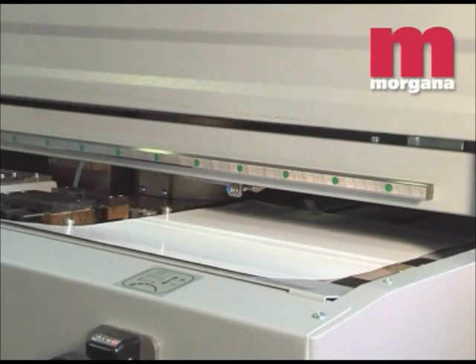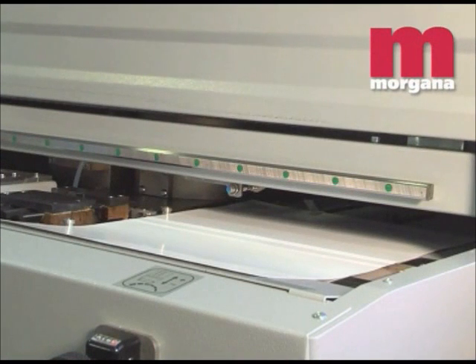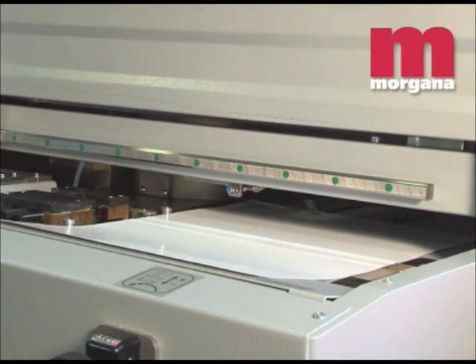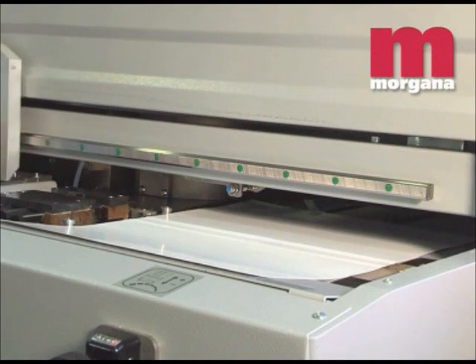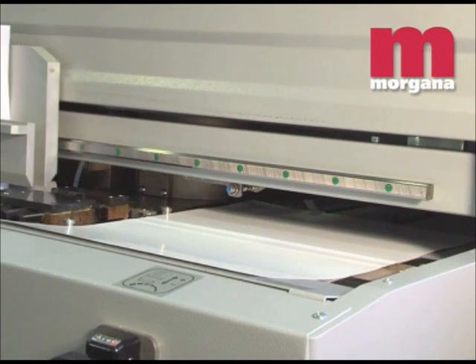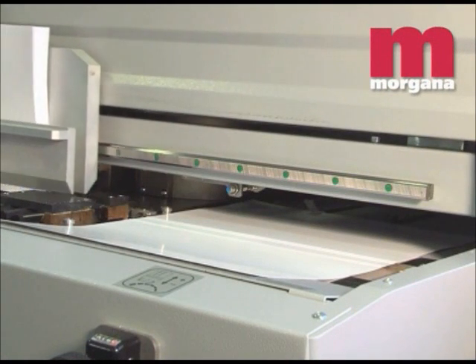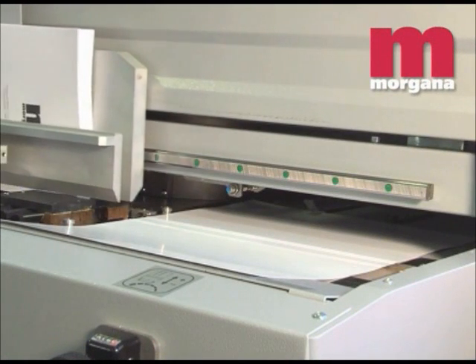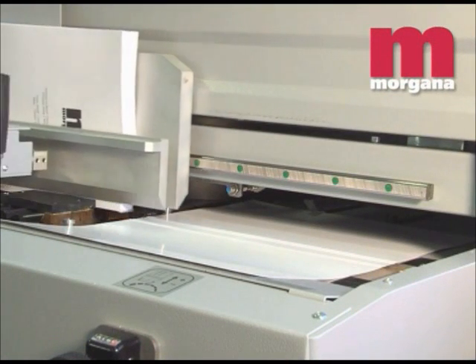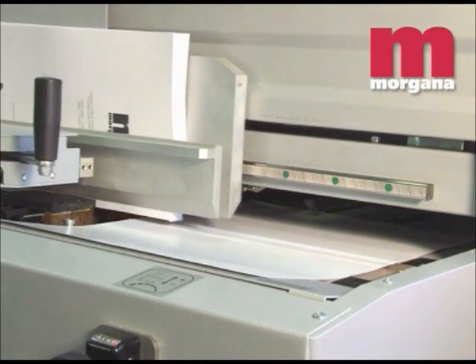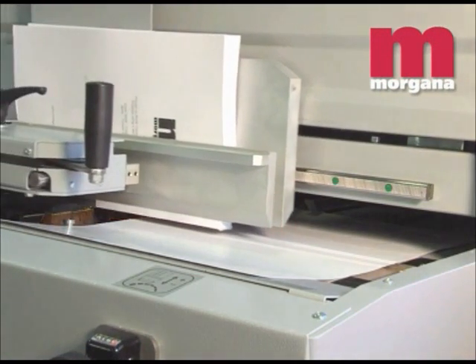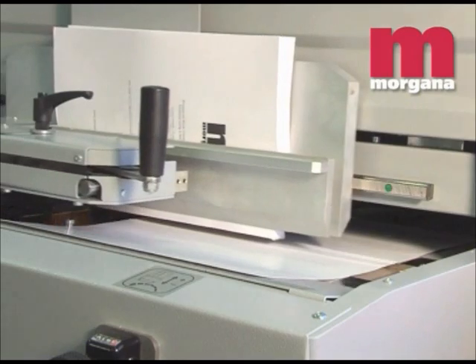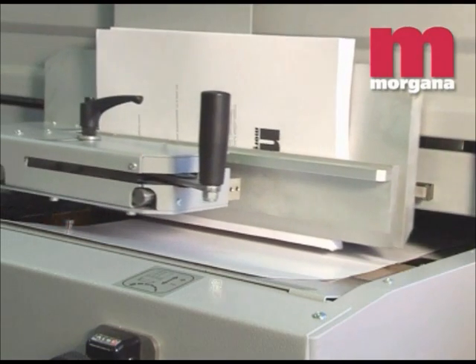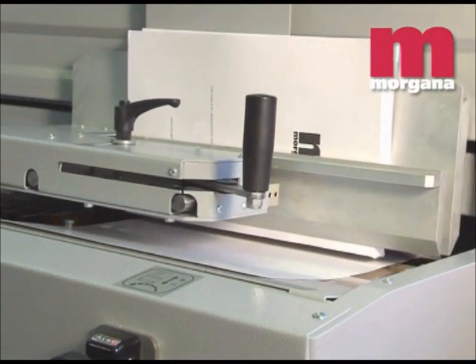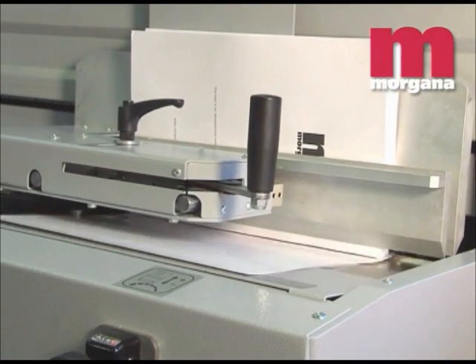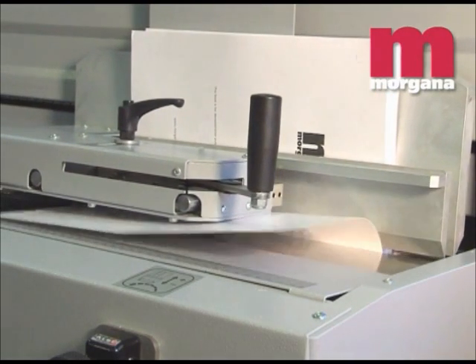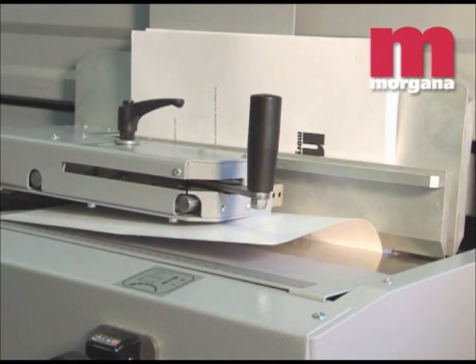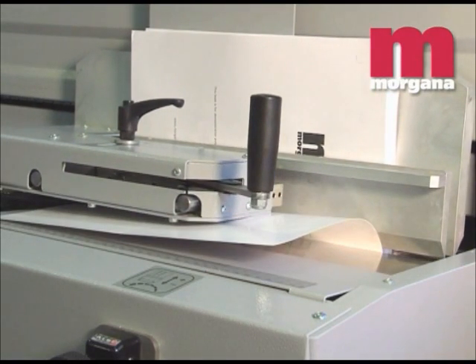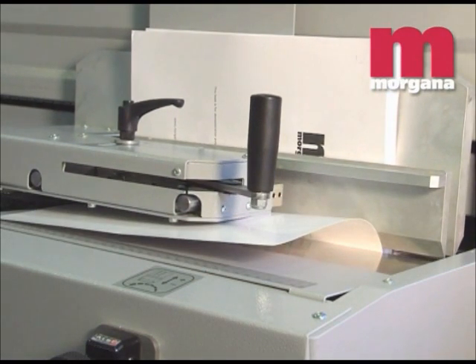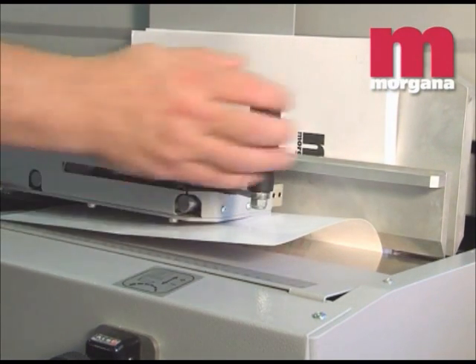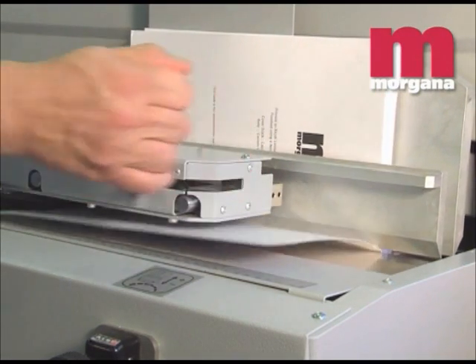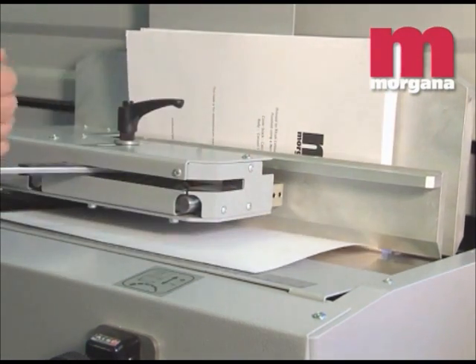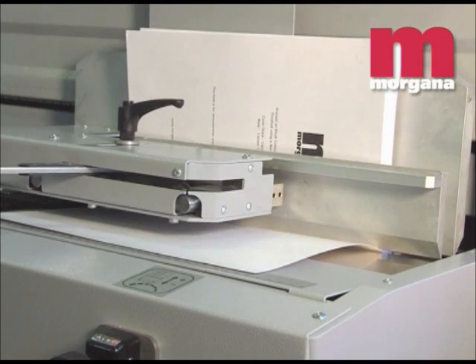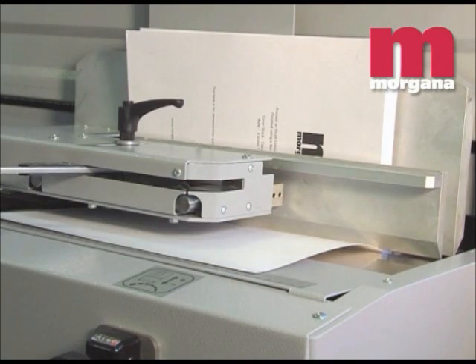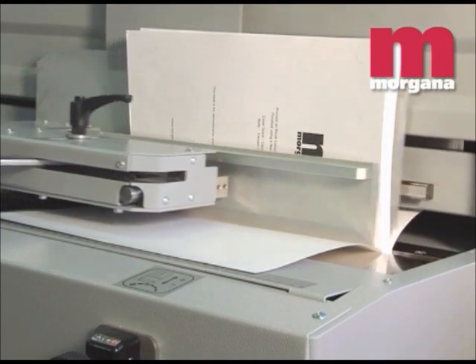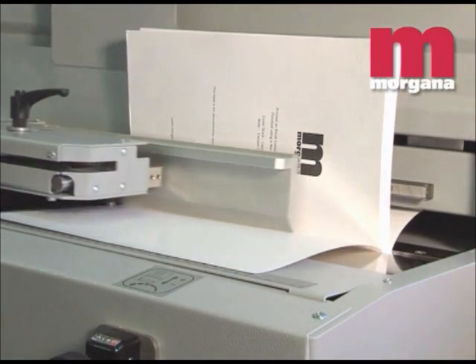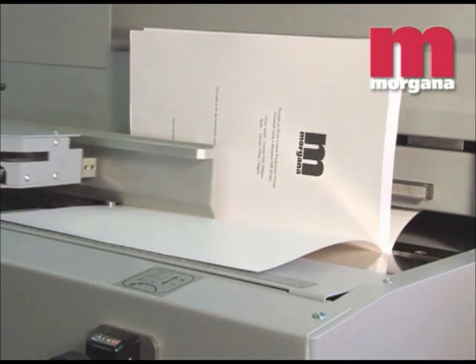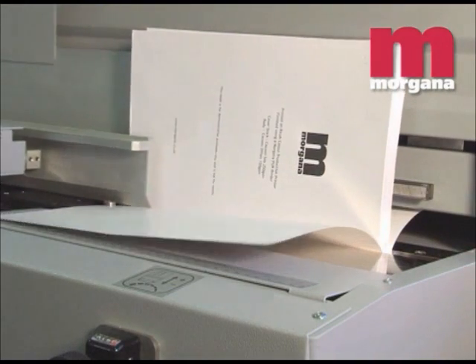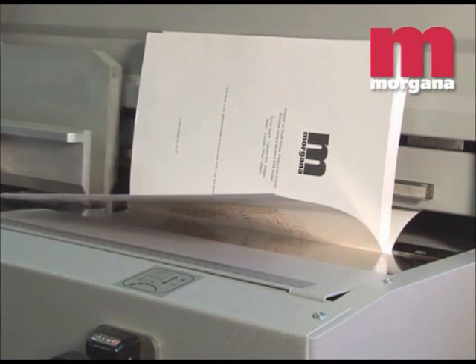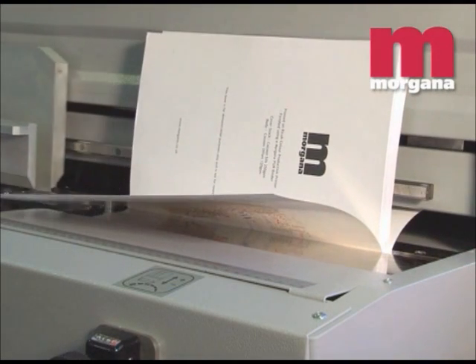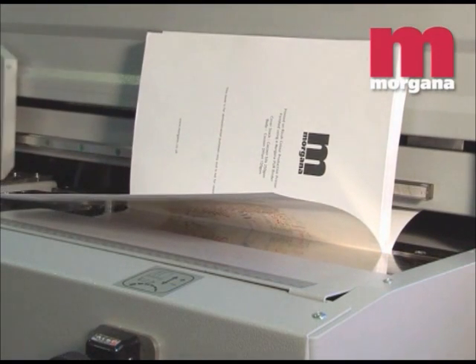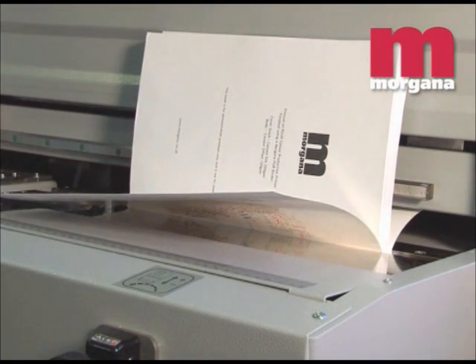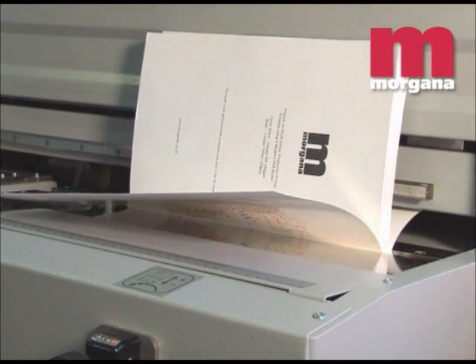PUR glue is applied on the spine and sides of a book by independent glue slots, each of which can be adjusted to give optimal spine and side glue results. Glue thickness is determined by the clamp speed and the pressure applied through the applicator.